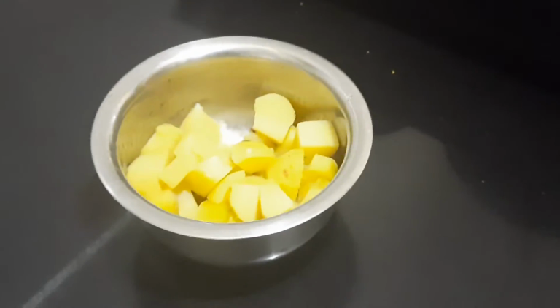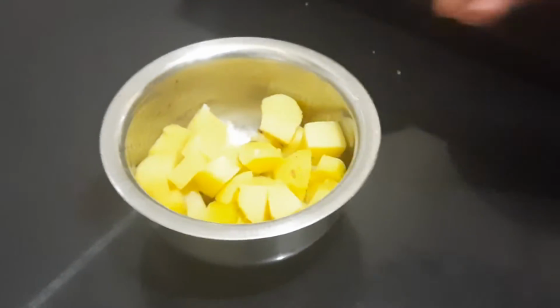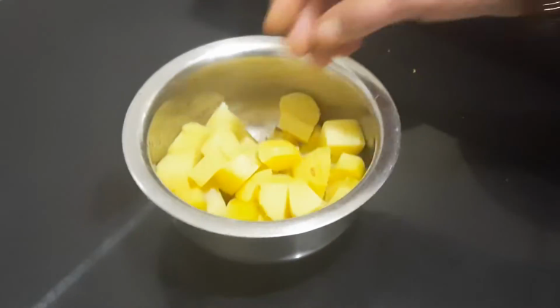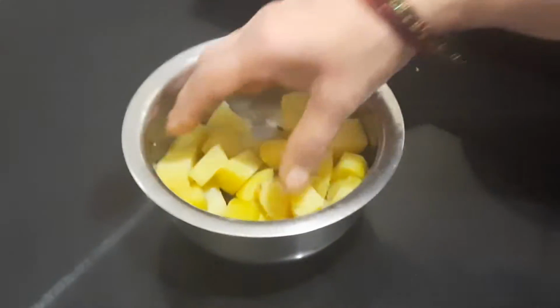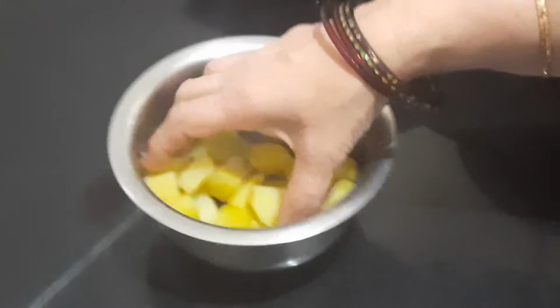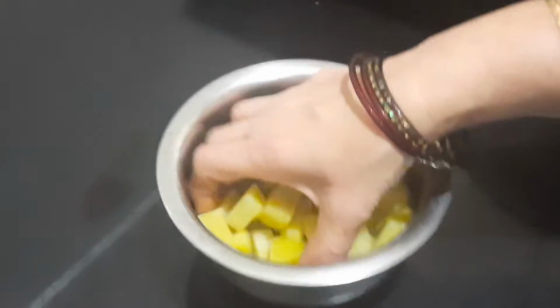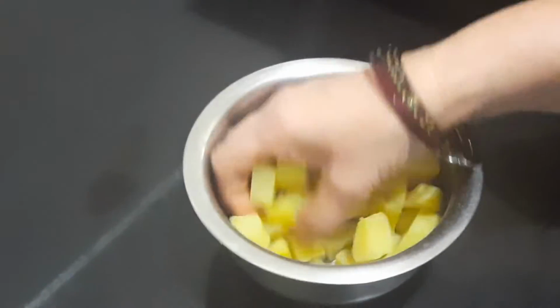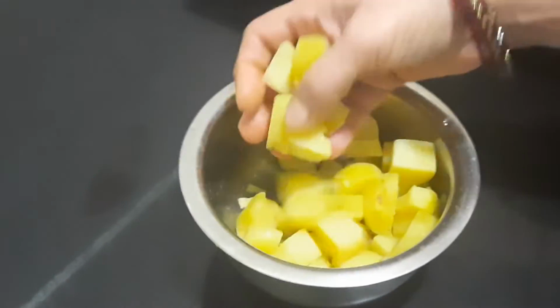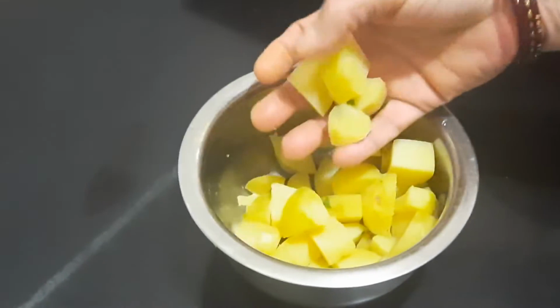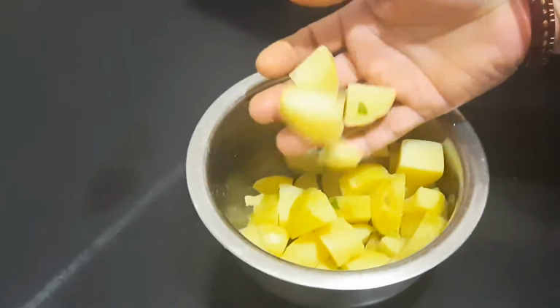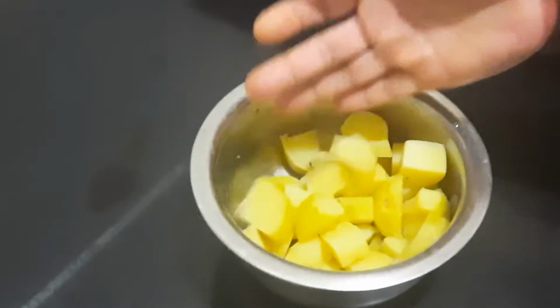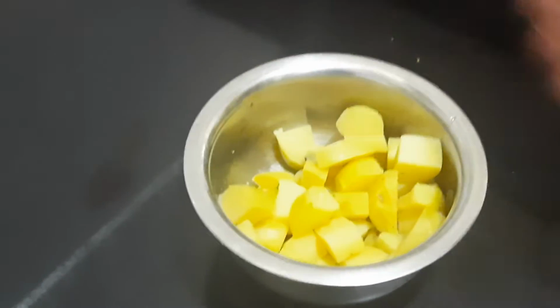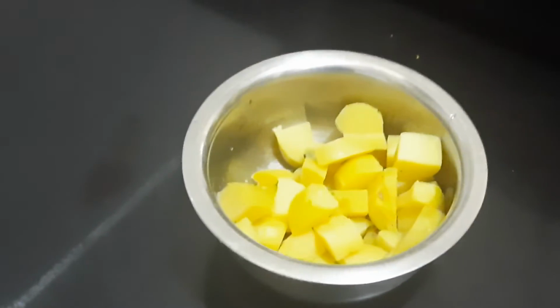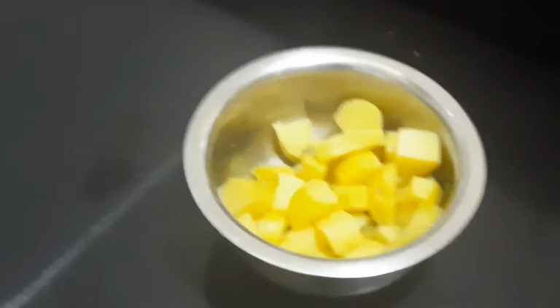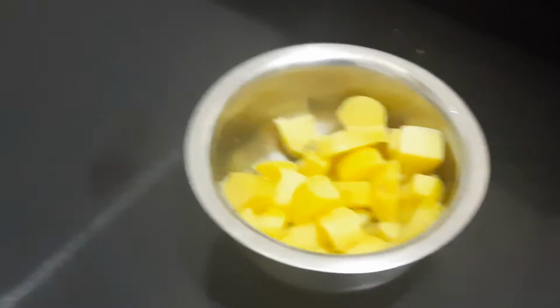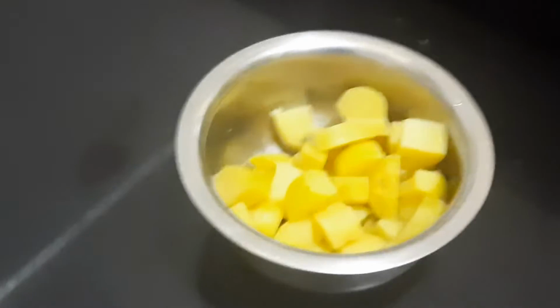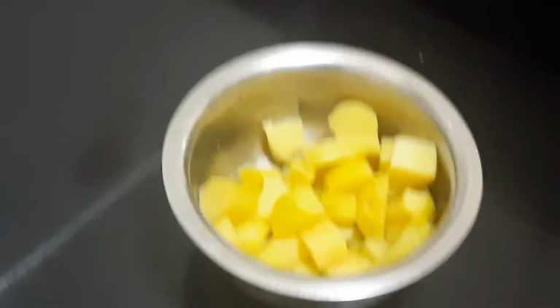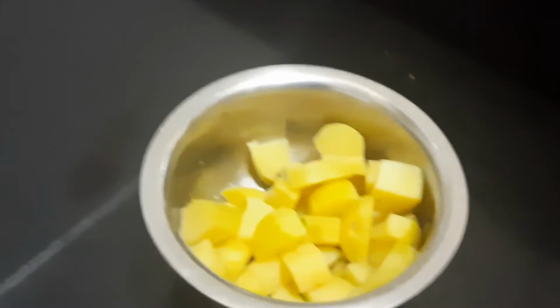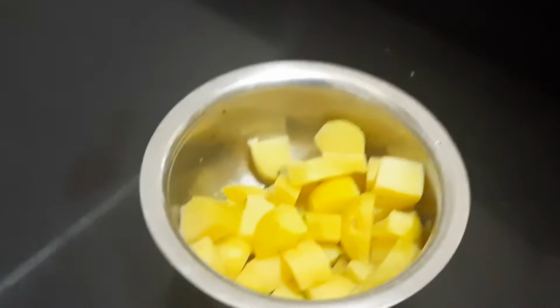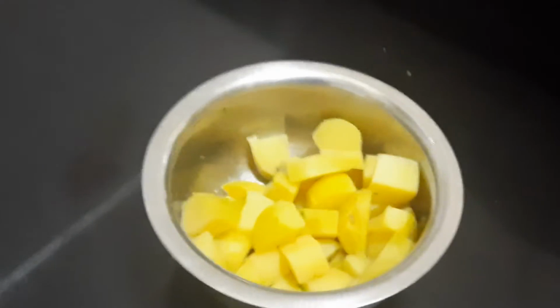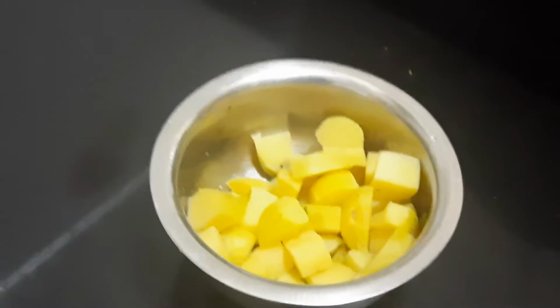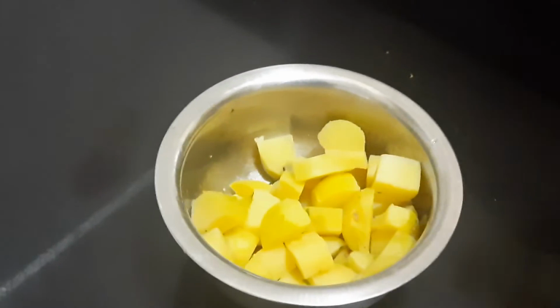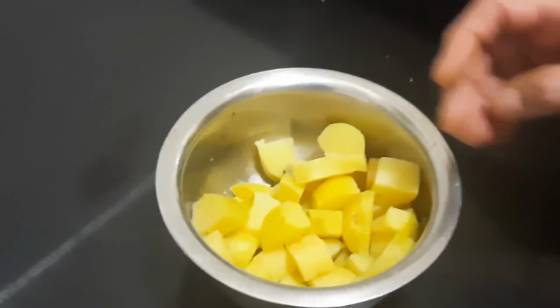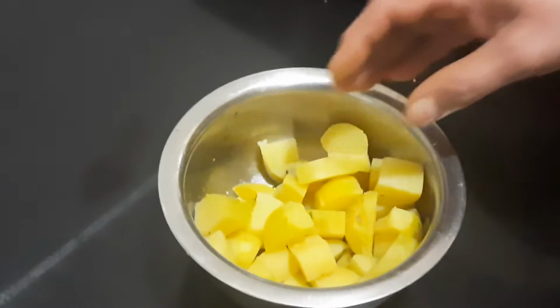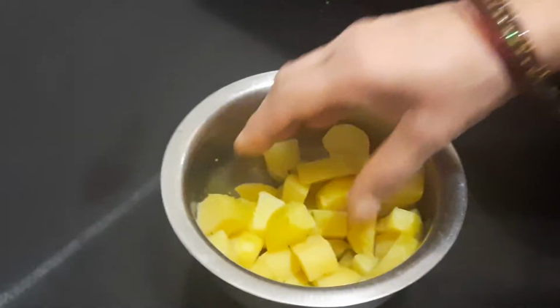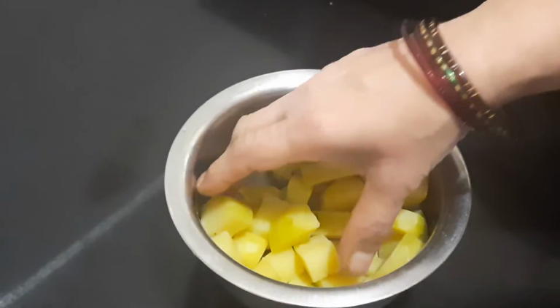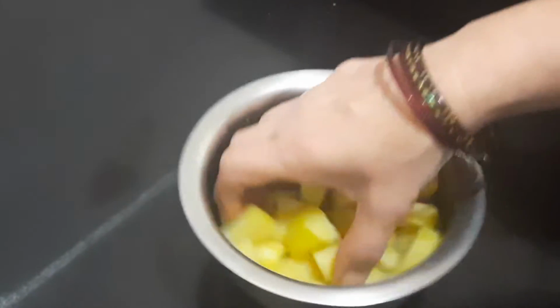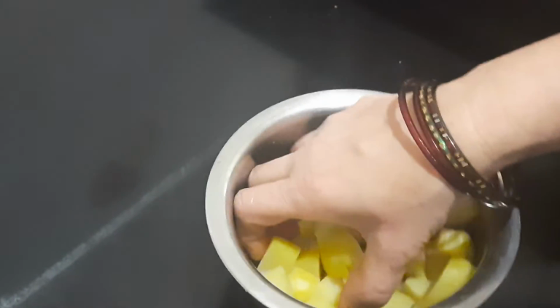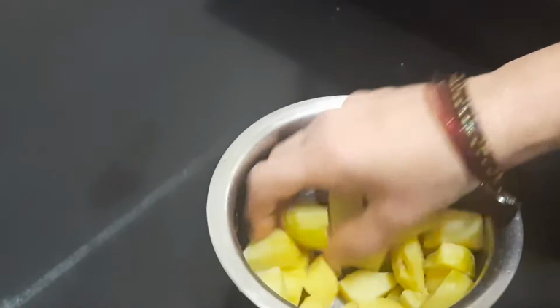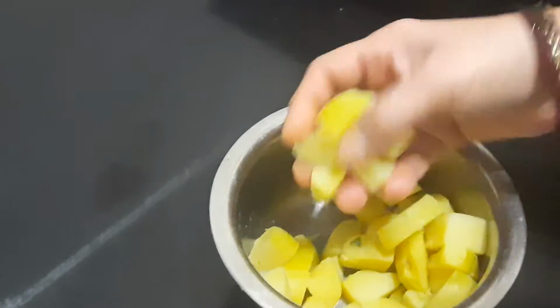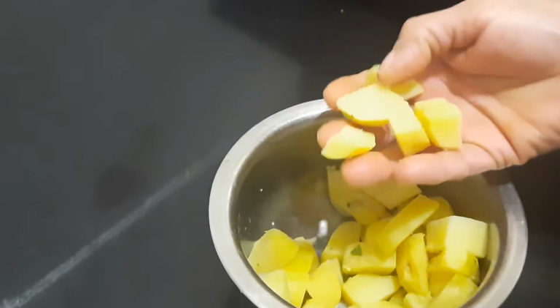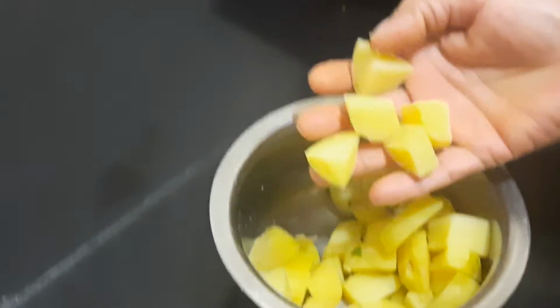Here I have taken three potatoes, boiled and cut into cubes.